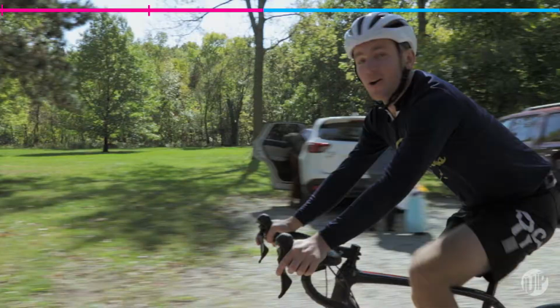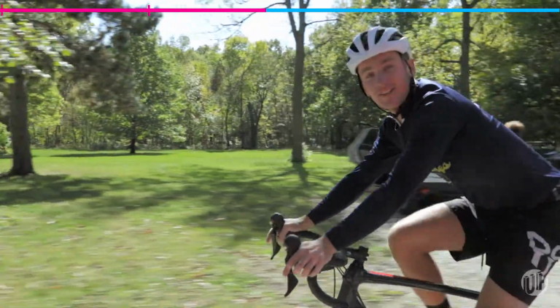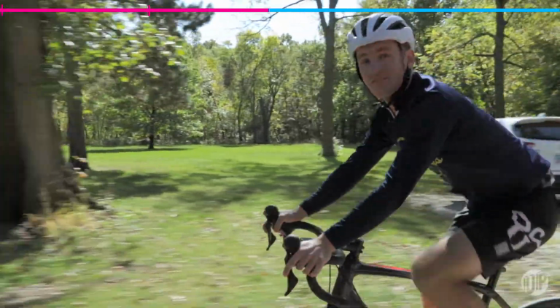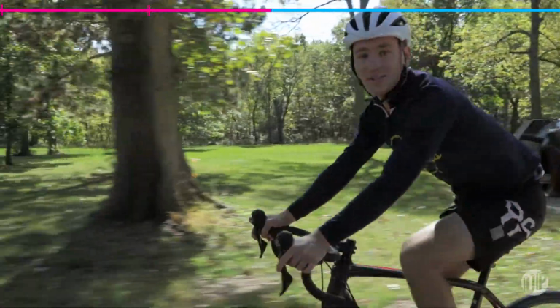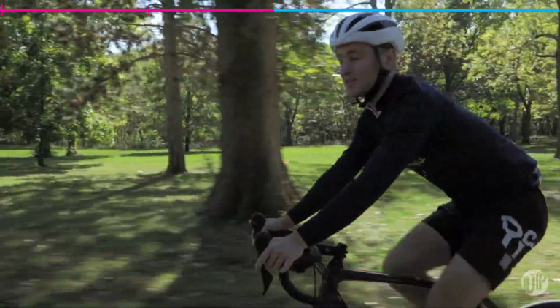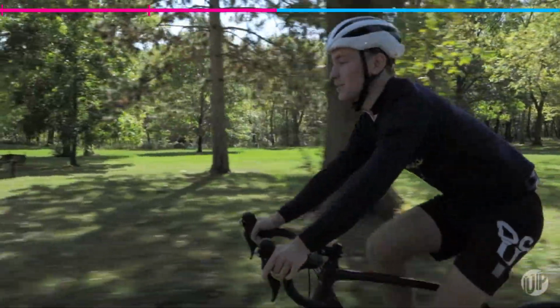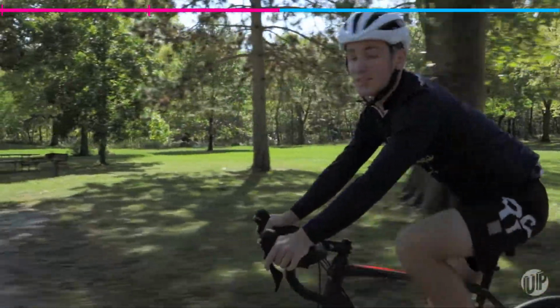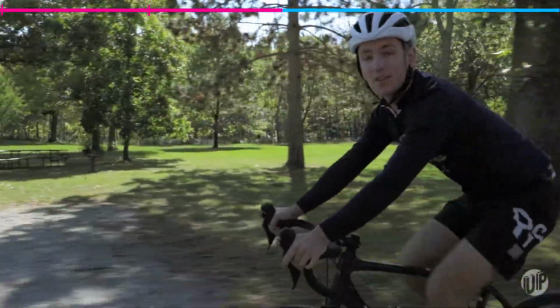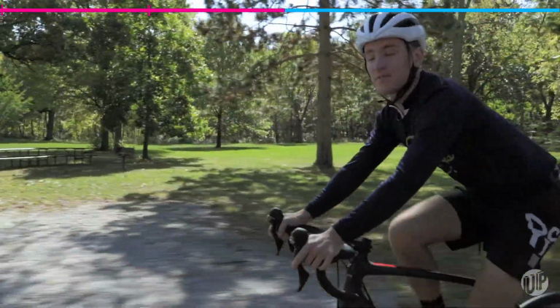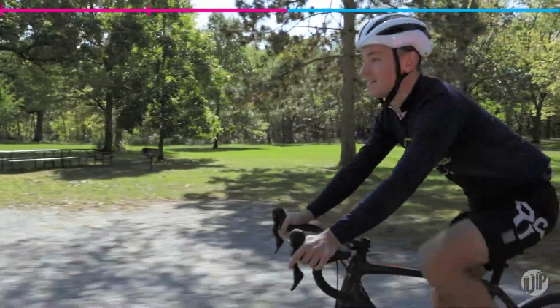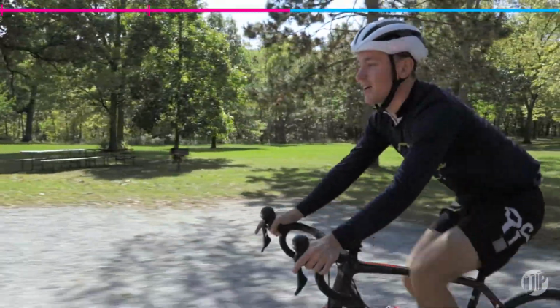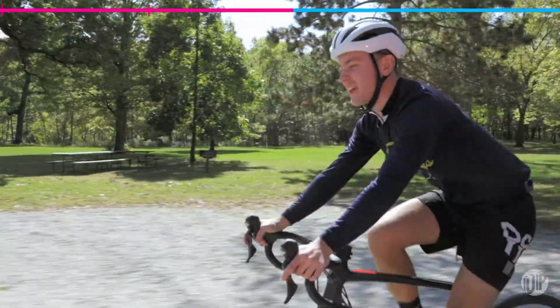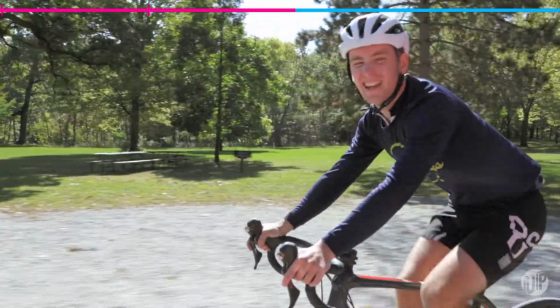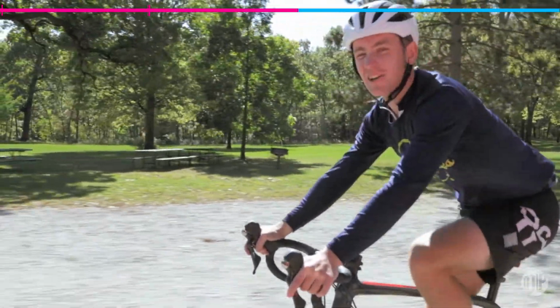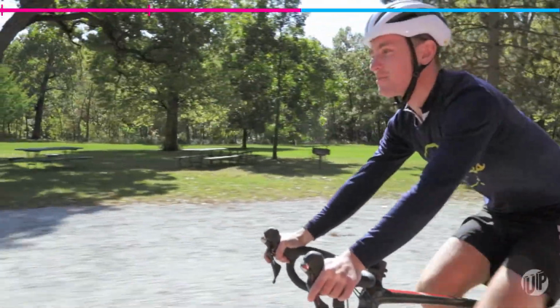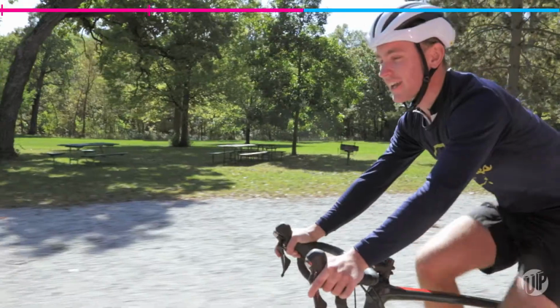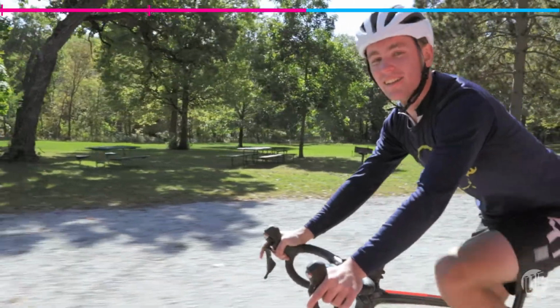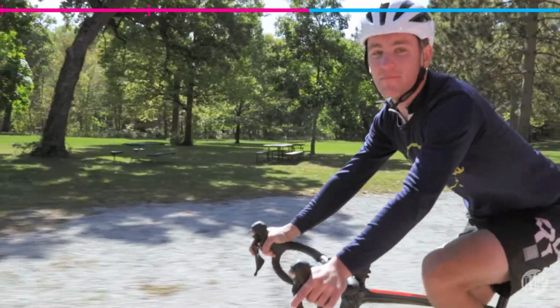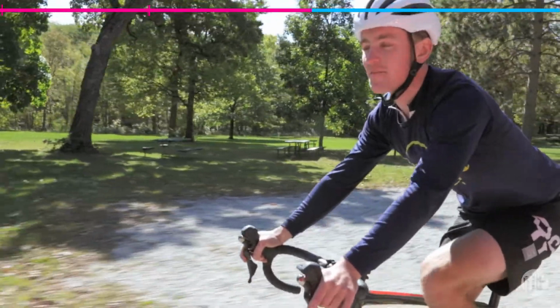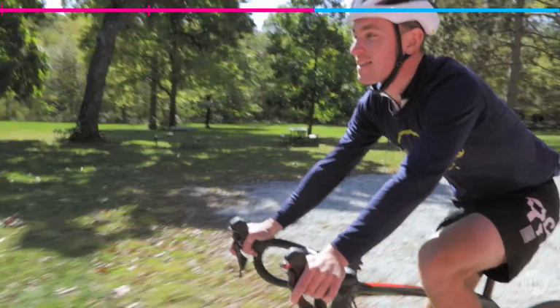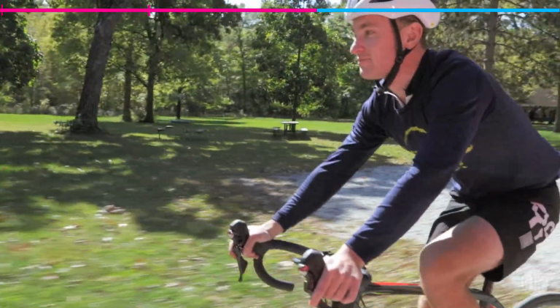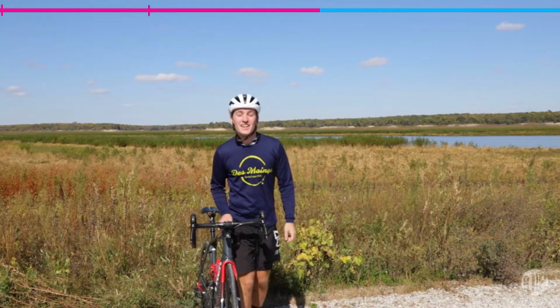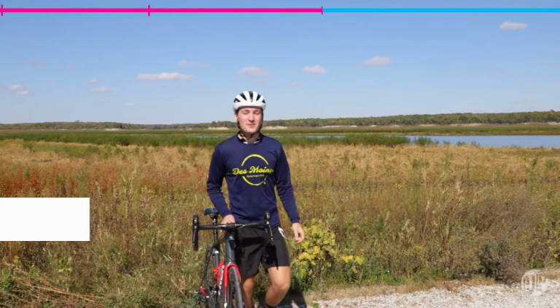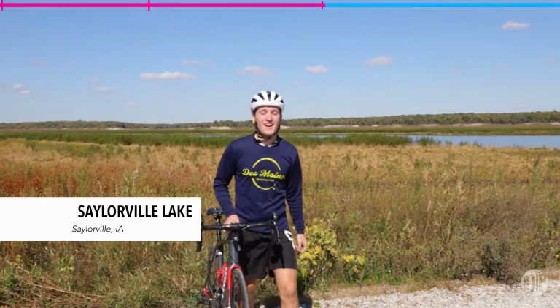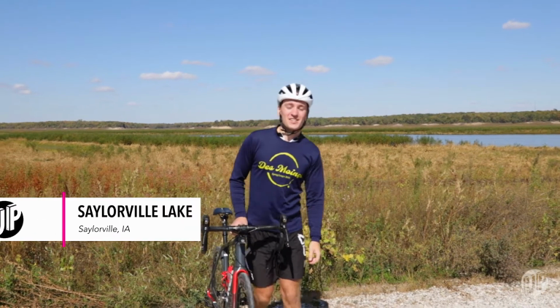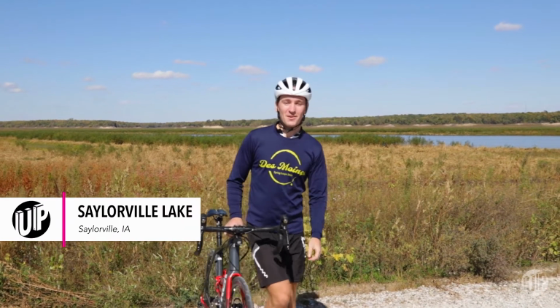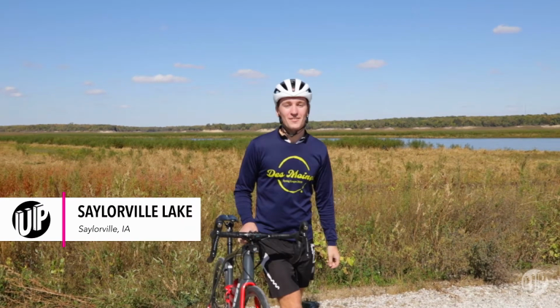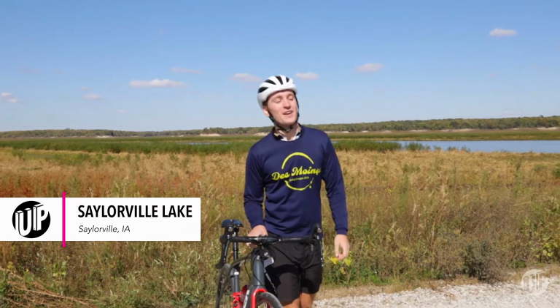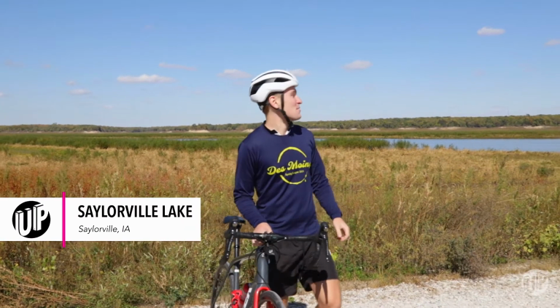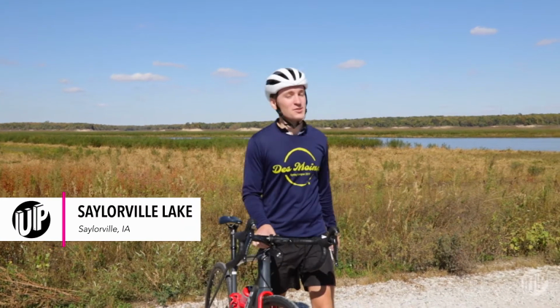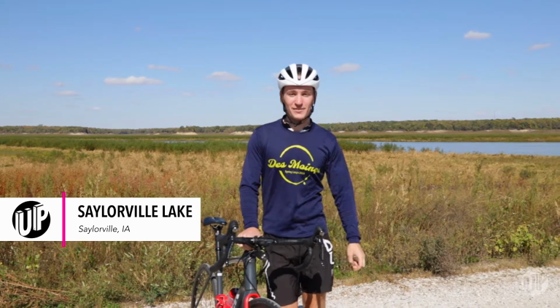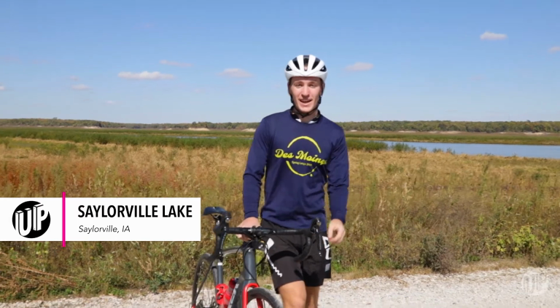We just got off the Neil Smith Trail, which runs all the way from downtown, but I think I need a little bit of a break. Let's stop here. Here we are at Jester Park, right on beautiful Saylorville Lake.